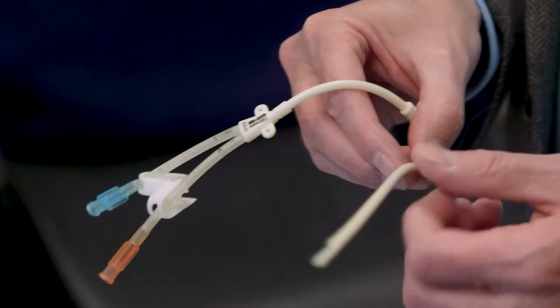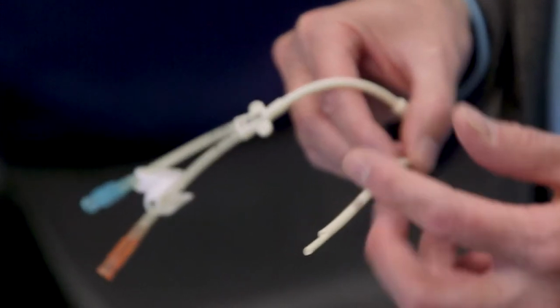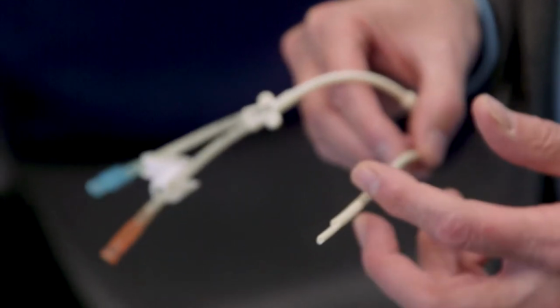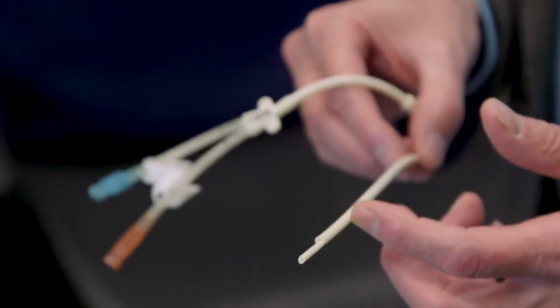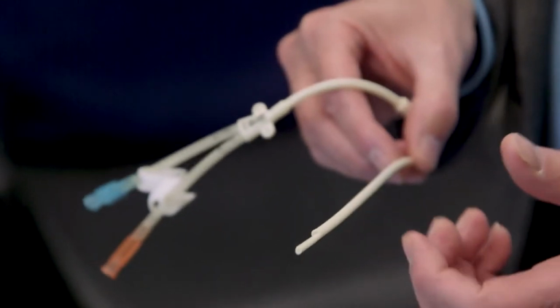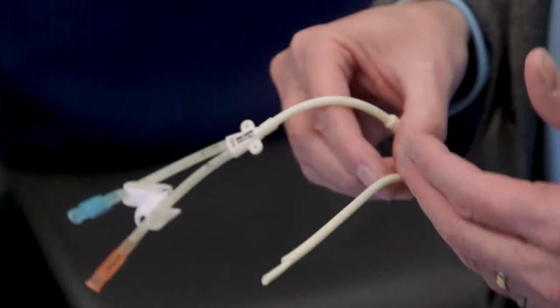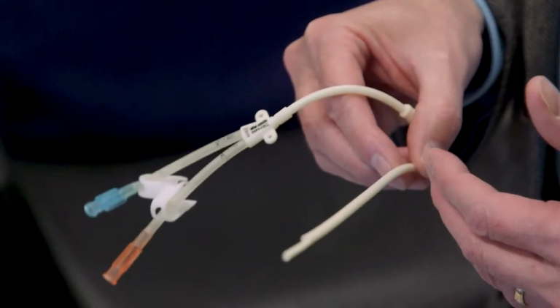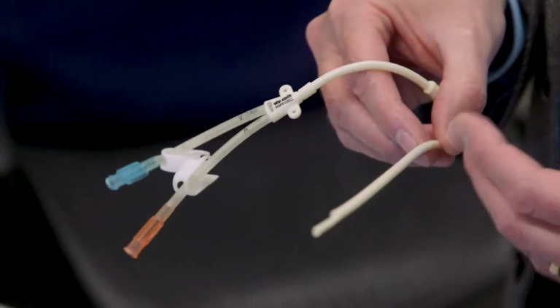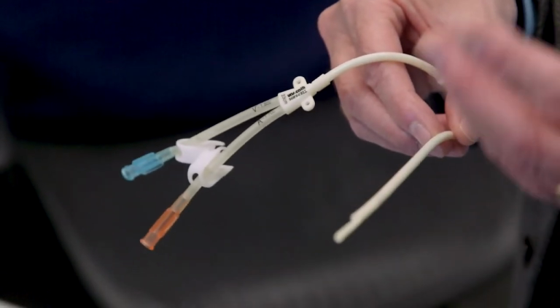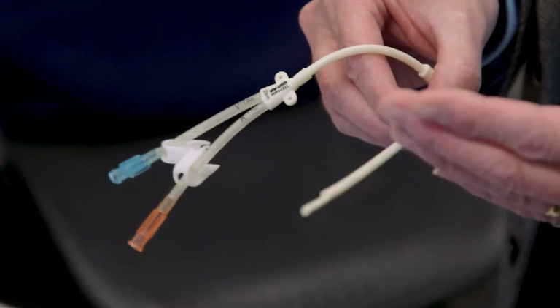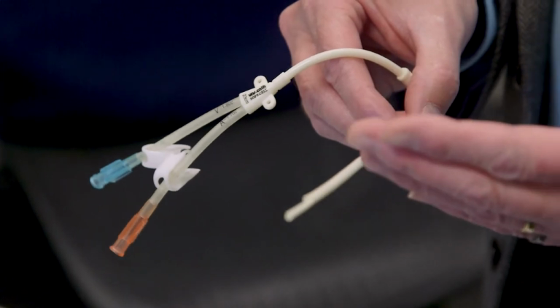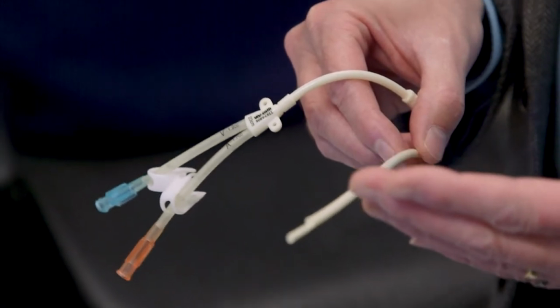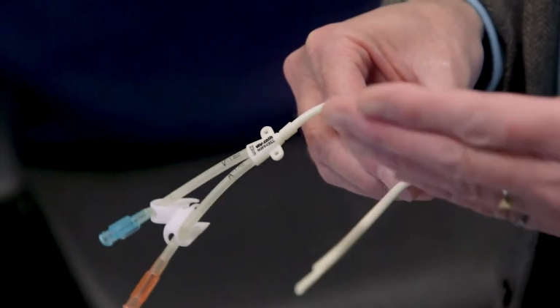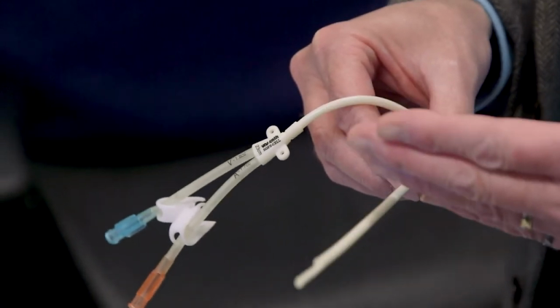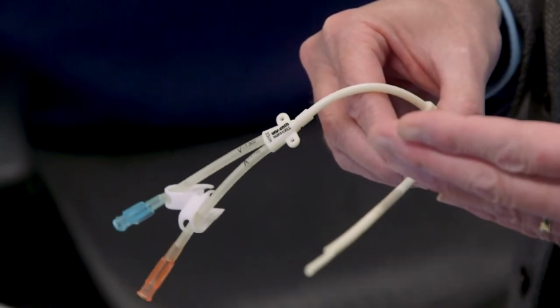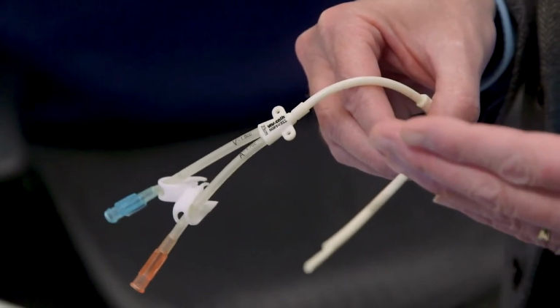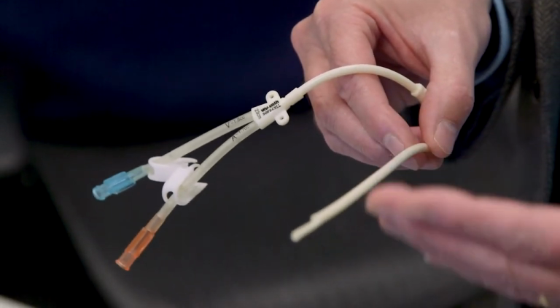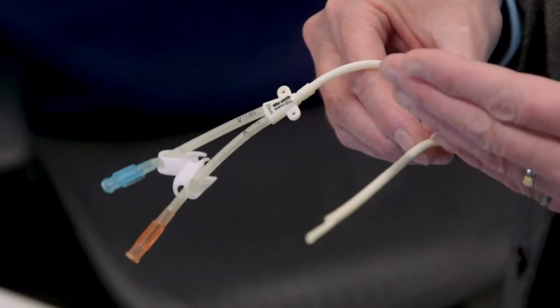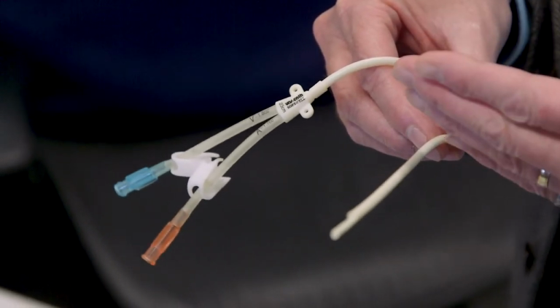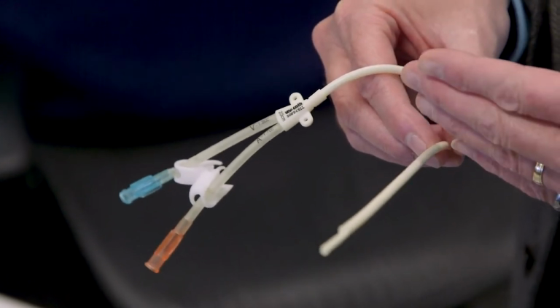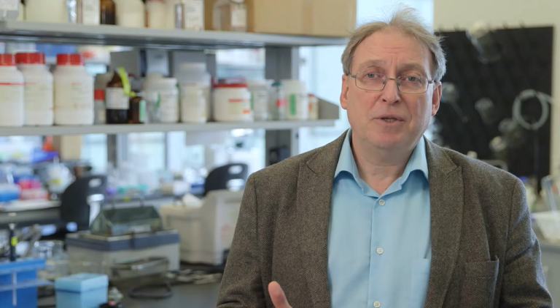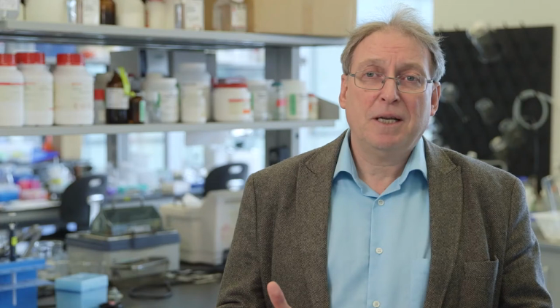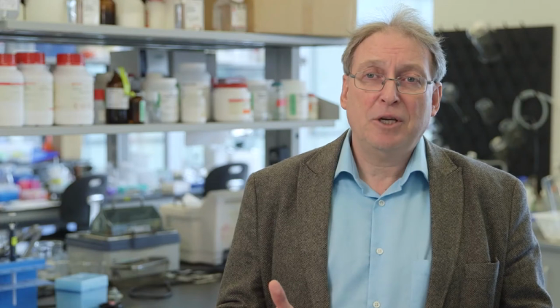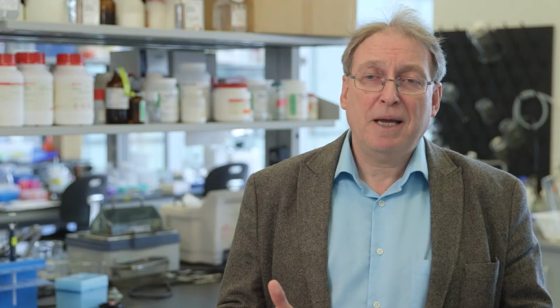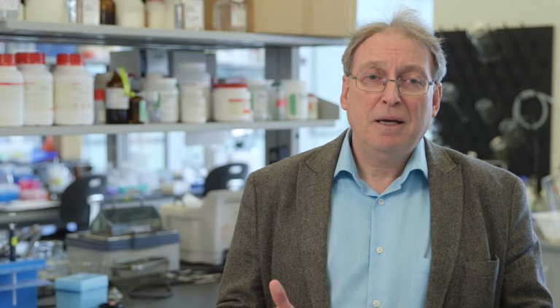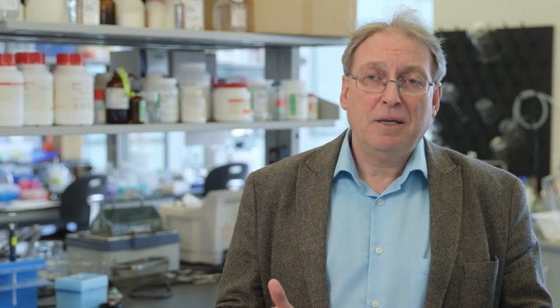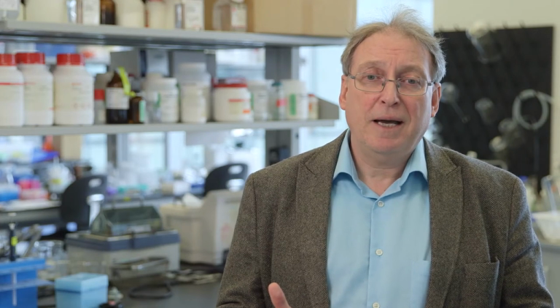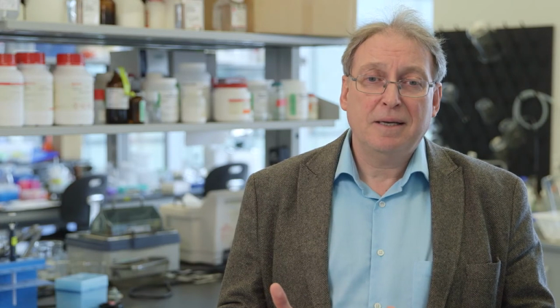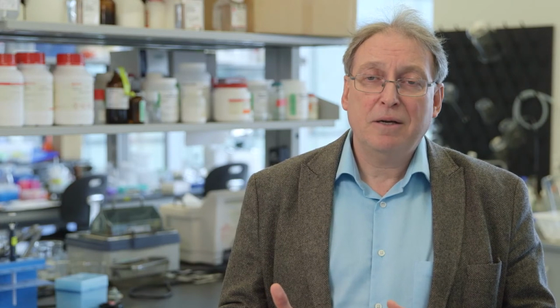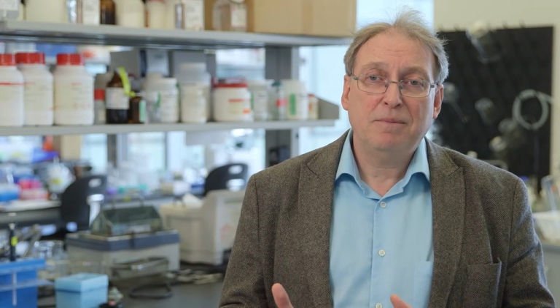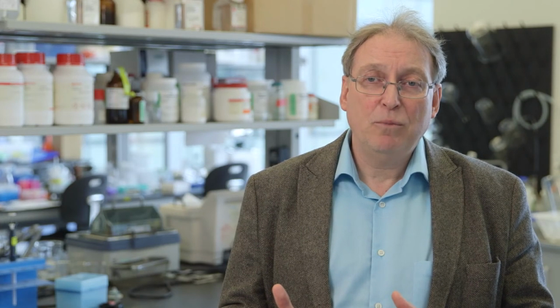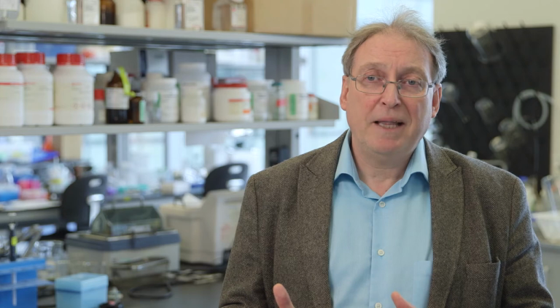Well over 800,000 patients have had those catheter lines placed into them, and when you hear the testimonial stories of the difference that this technology has made in their lives, it's hard not to be moved by that.